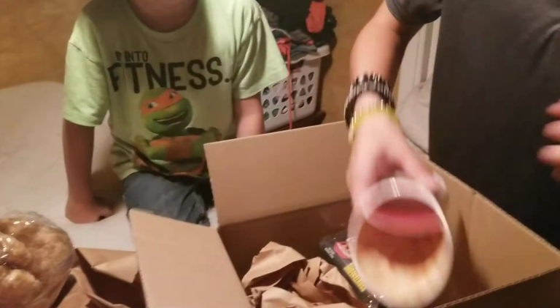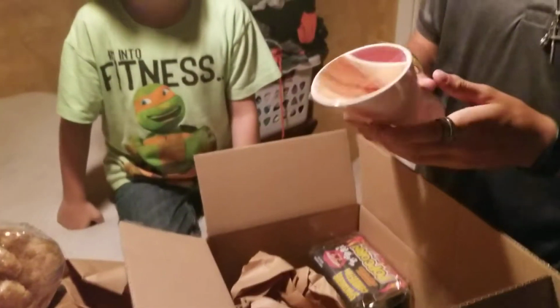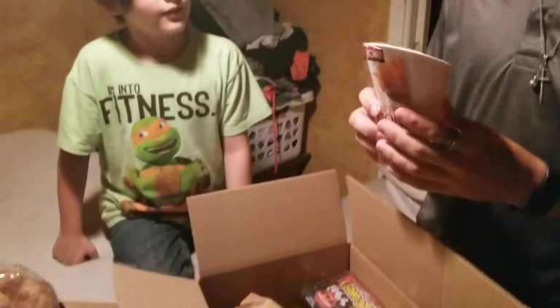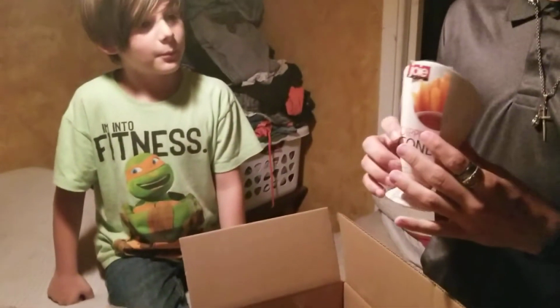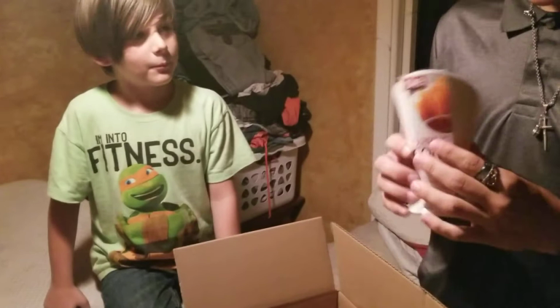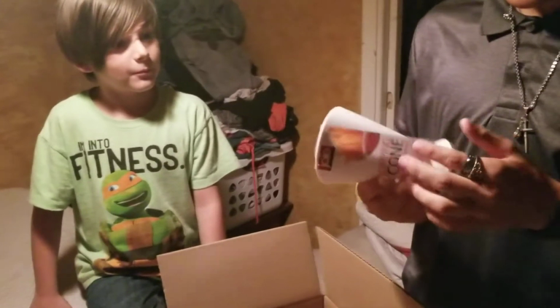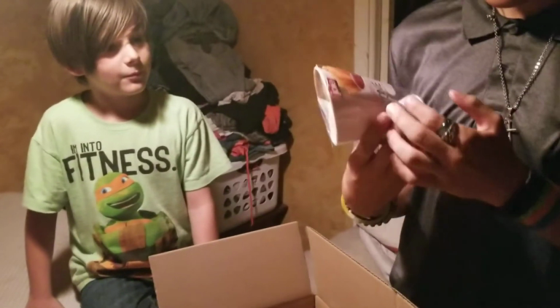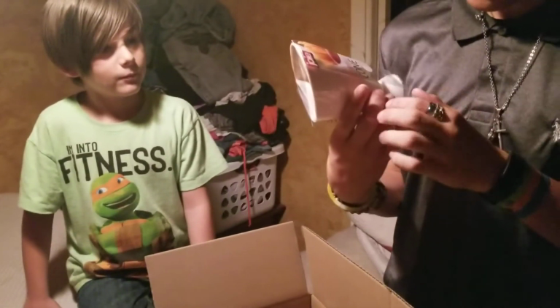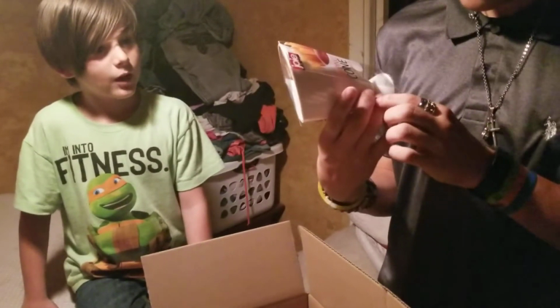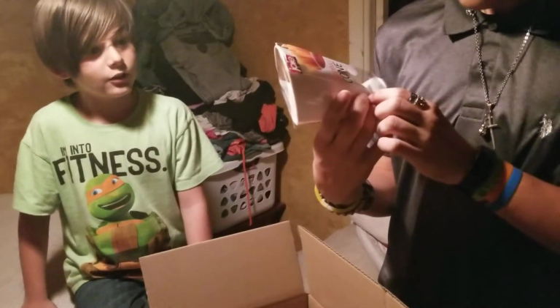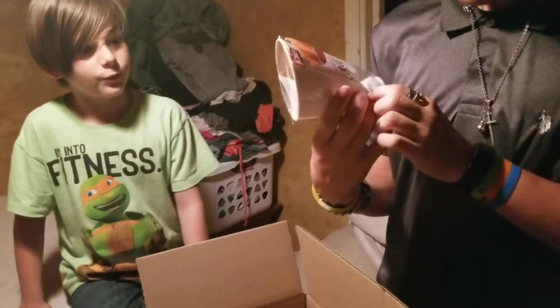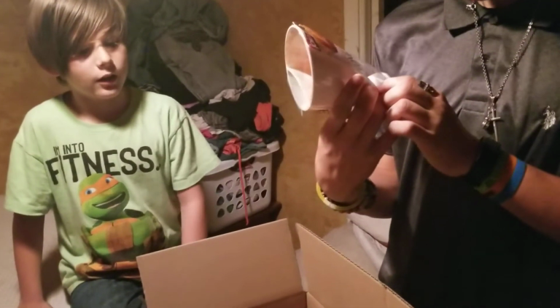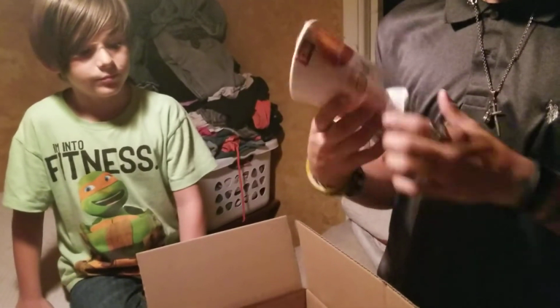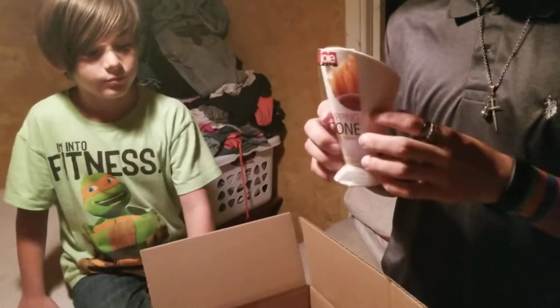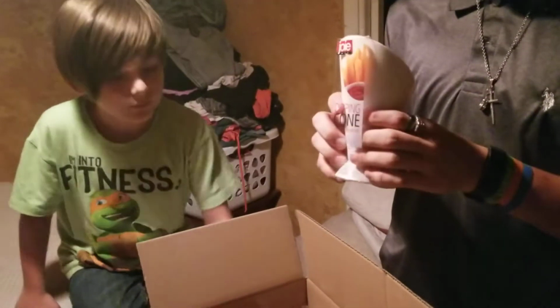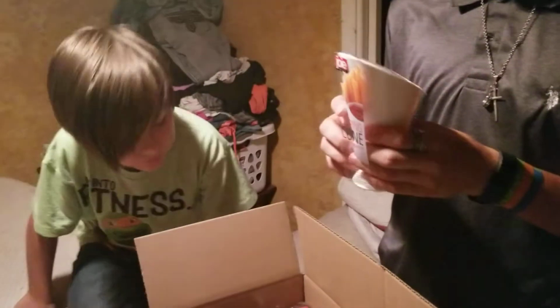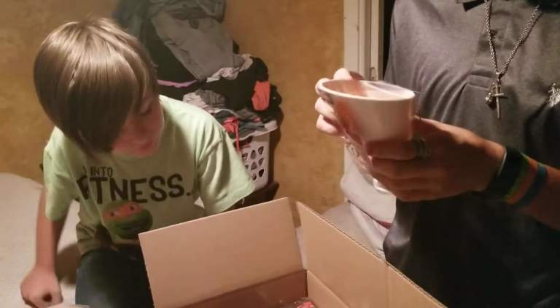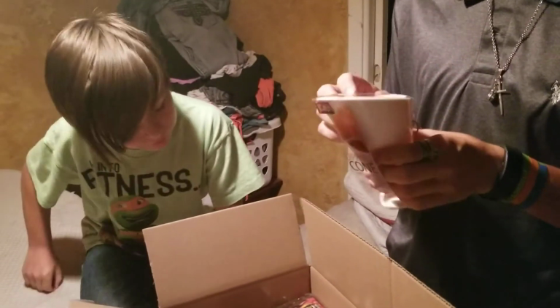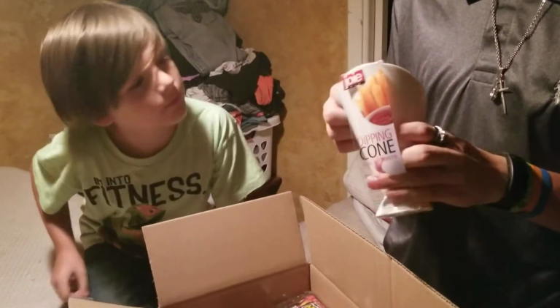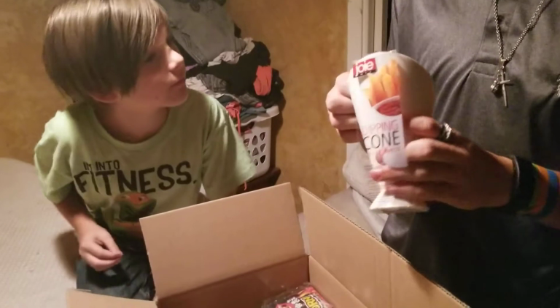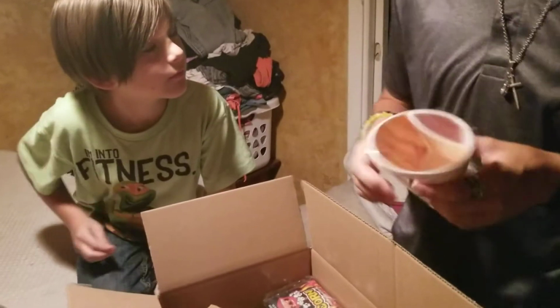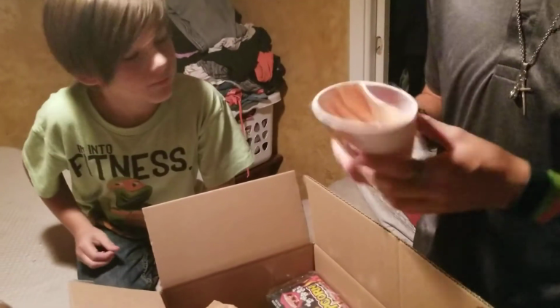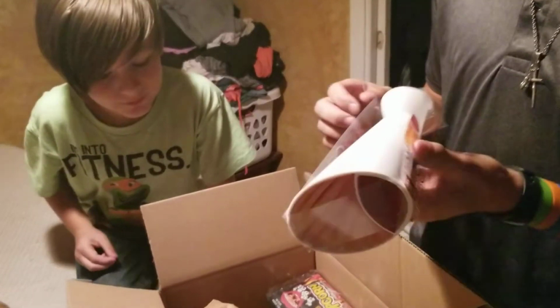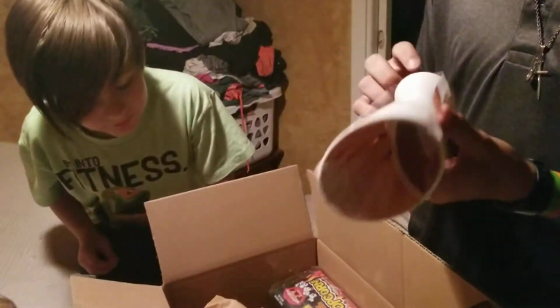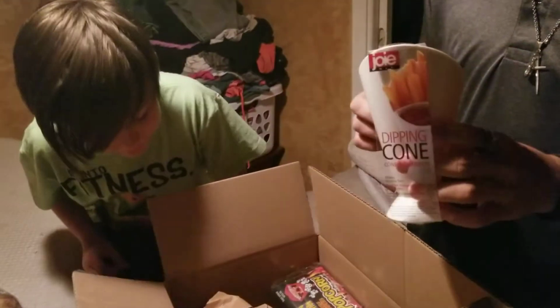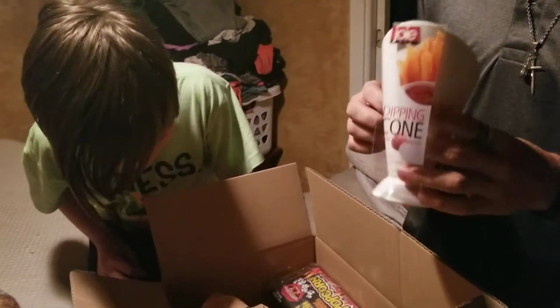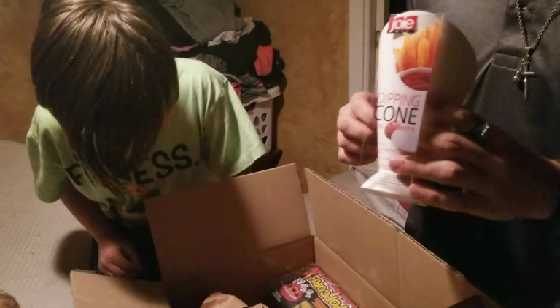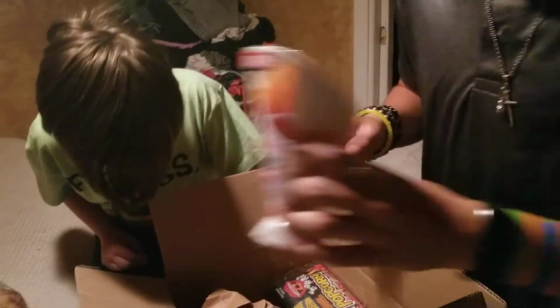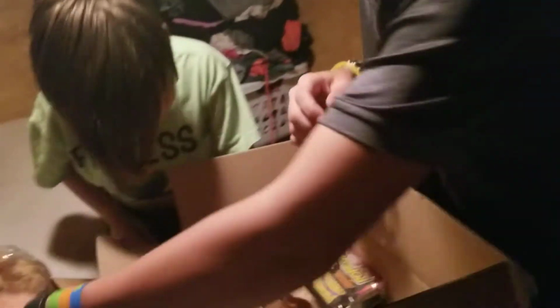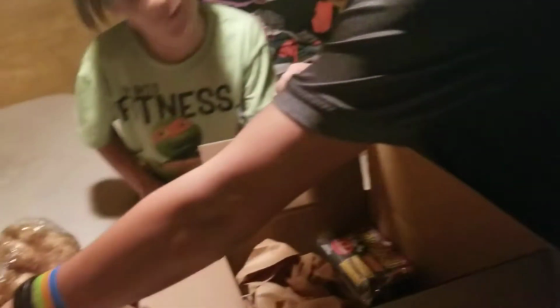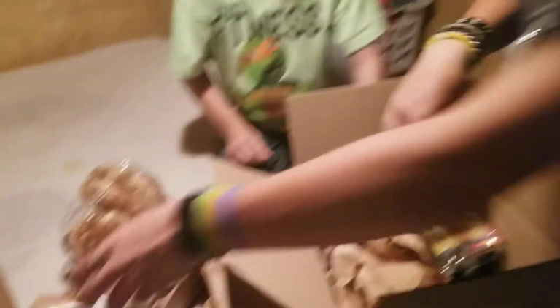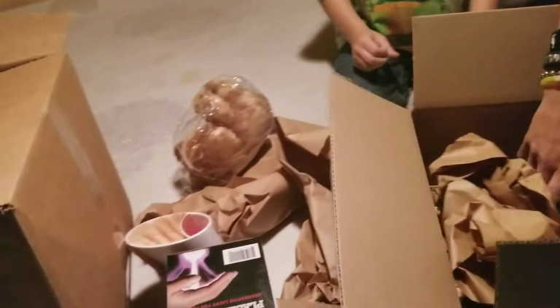This is a dipping cone. I don't know what this is used for. That's kind of cool. Oh — that goes with french fries and ketchup, even though I don't eat it. Put it in your cup holder in your car that you don't have. That would be useful.